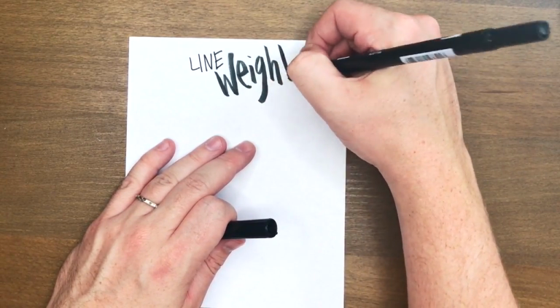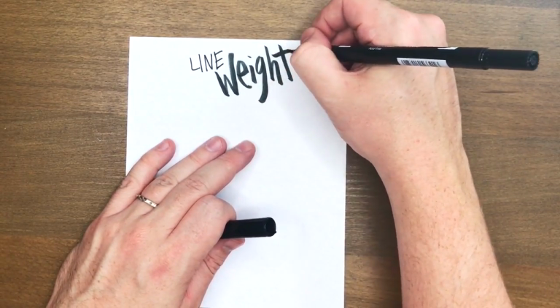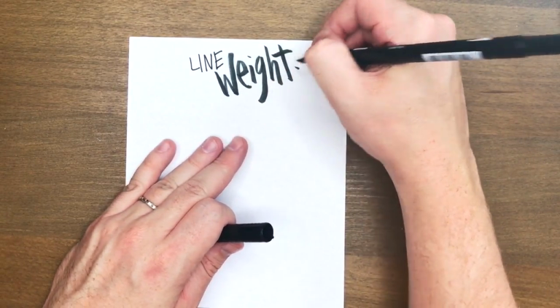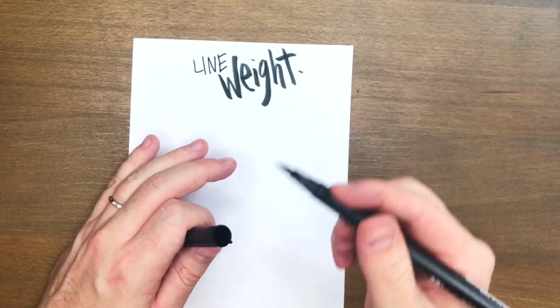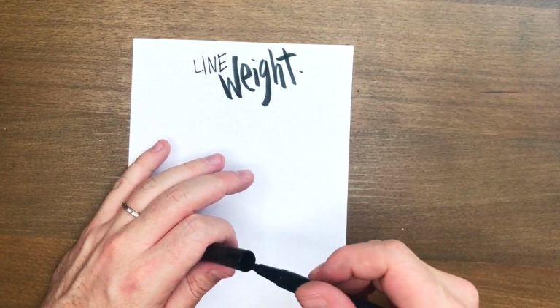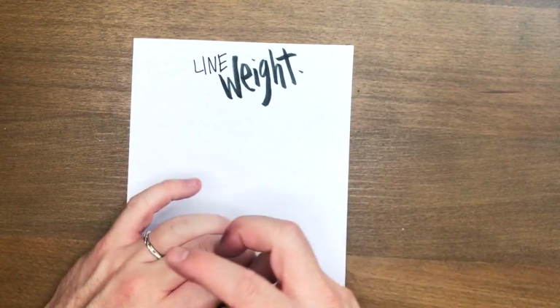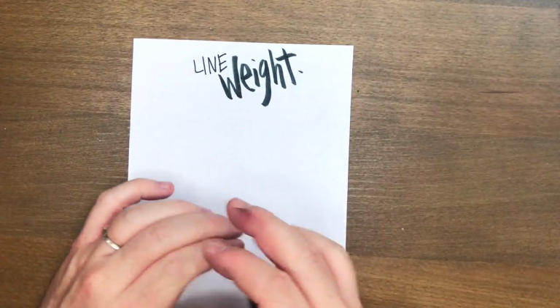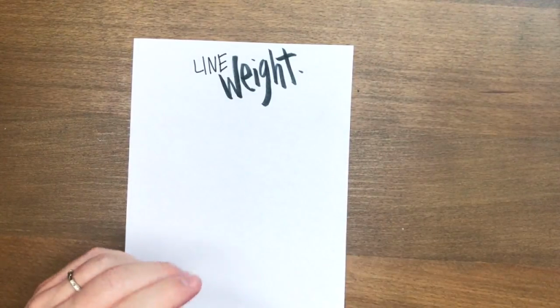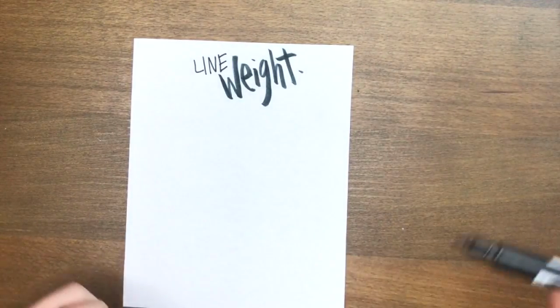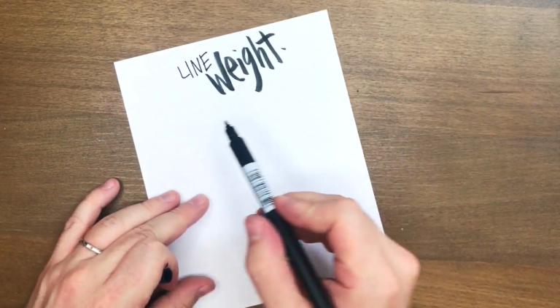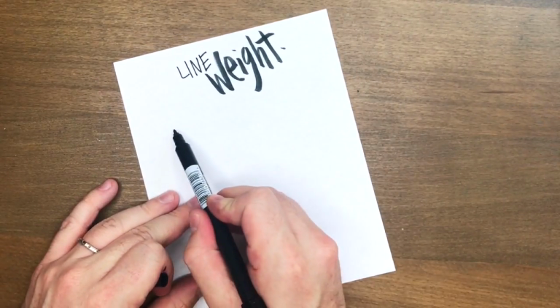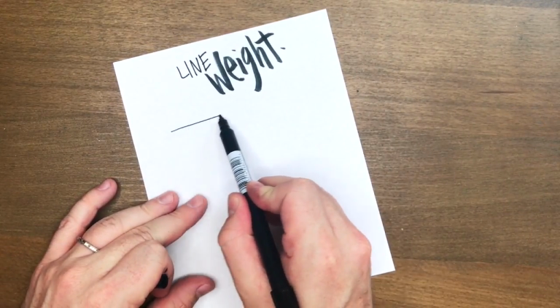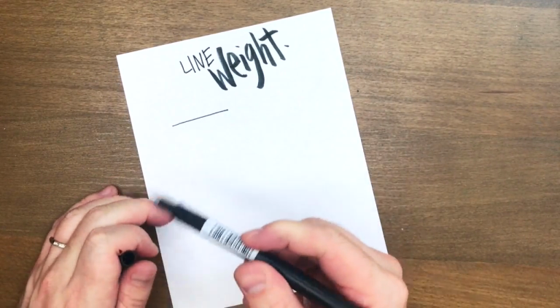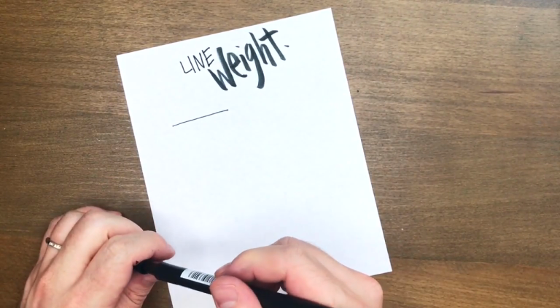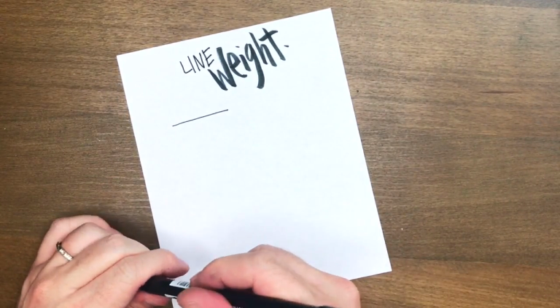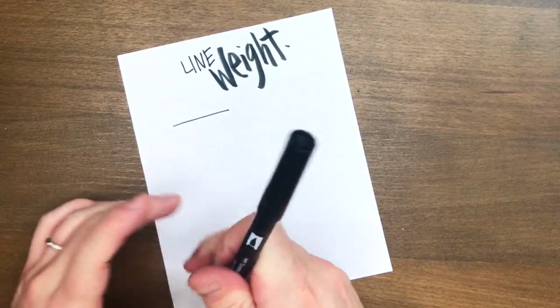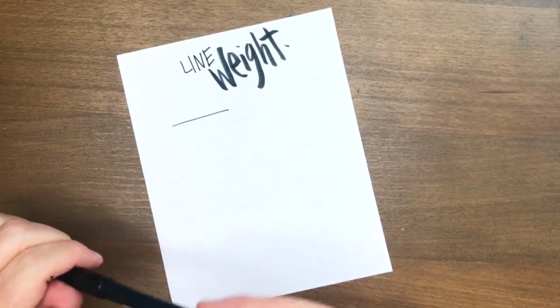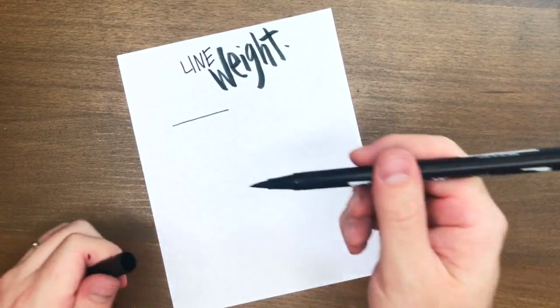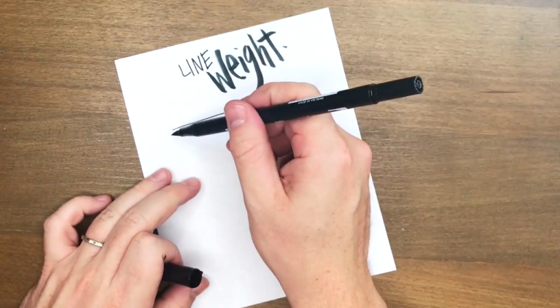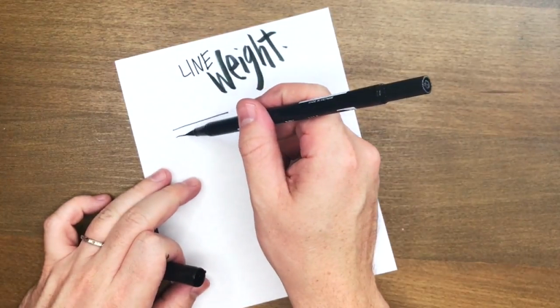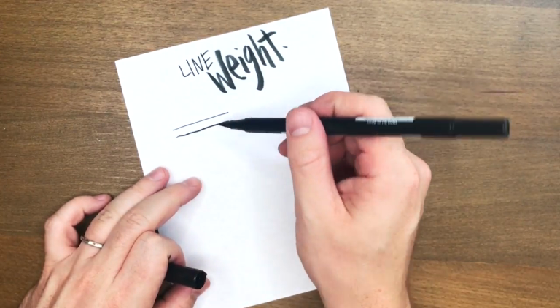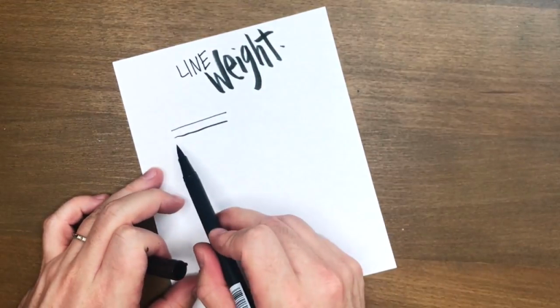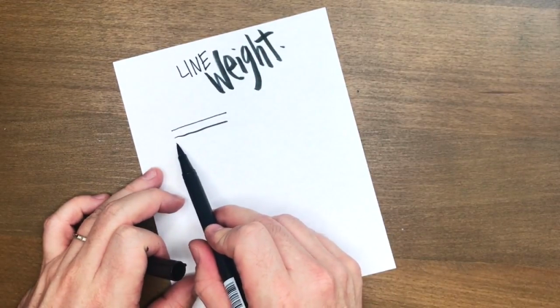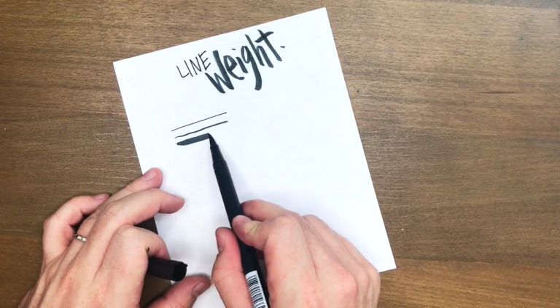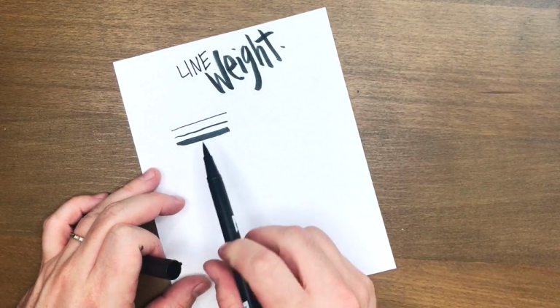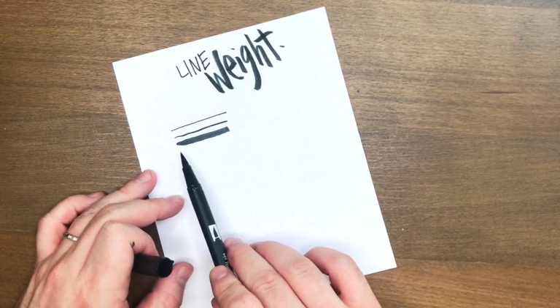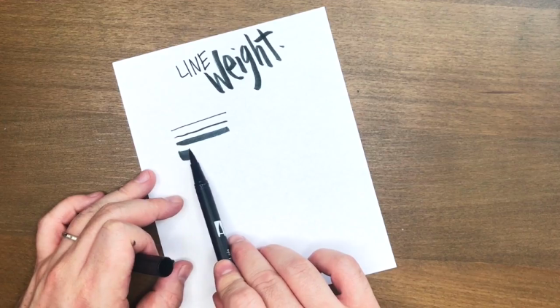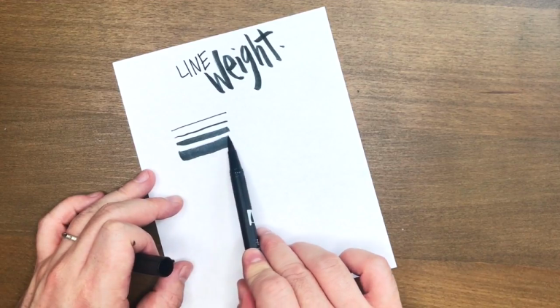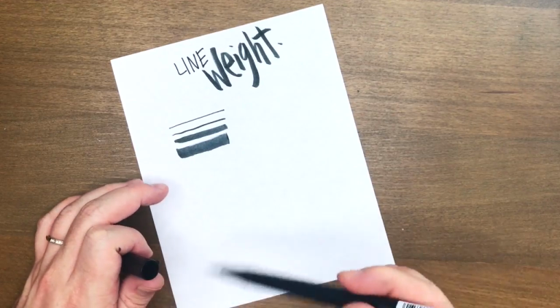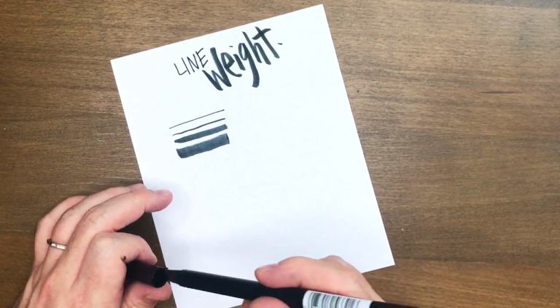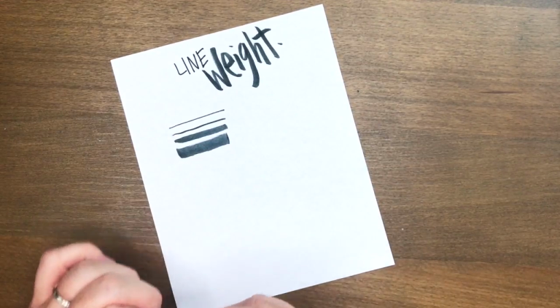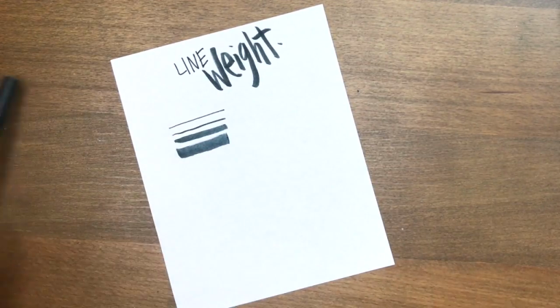So I'm just doing a little tutorial on line weight. I've got a Tombow brush pen here — it's dual ended, so I'm just testing out the different kinds of line weights I can get from that. By line weight I really just mean the thickness of the line.